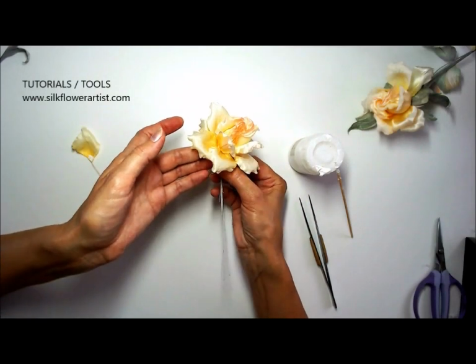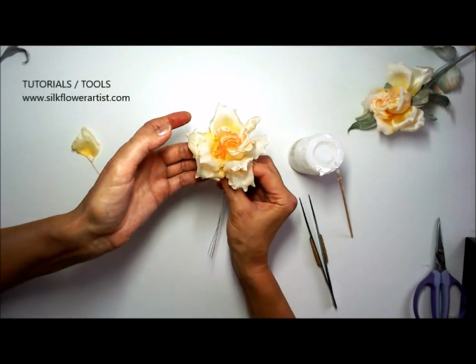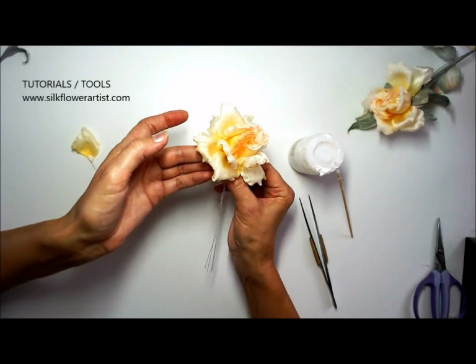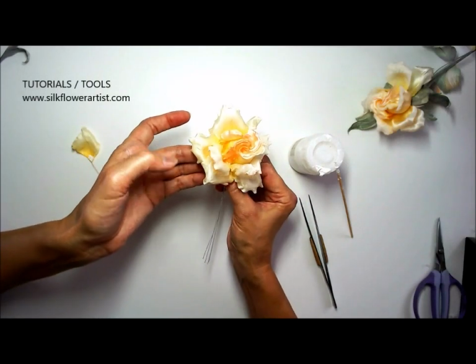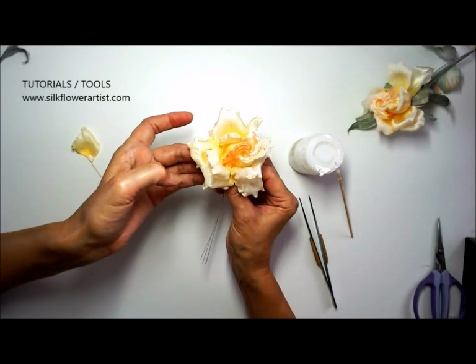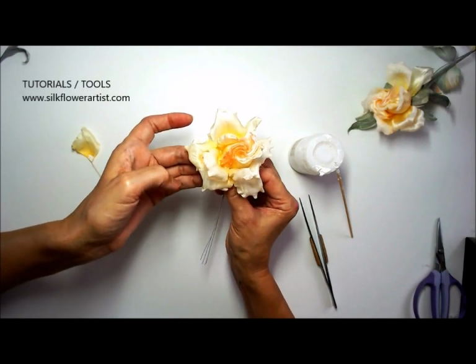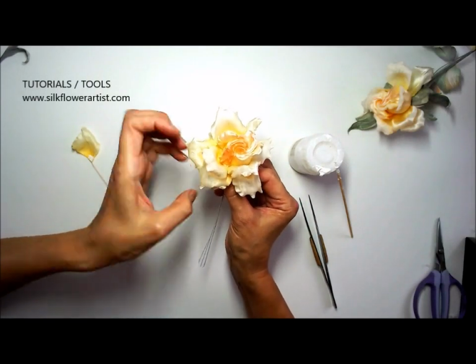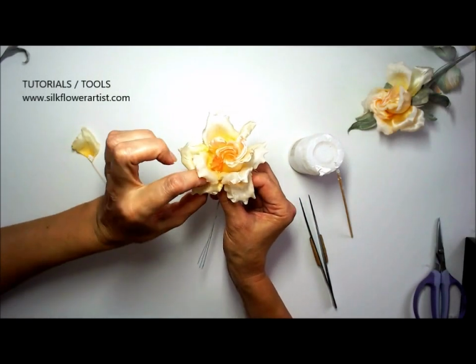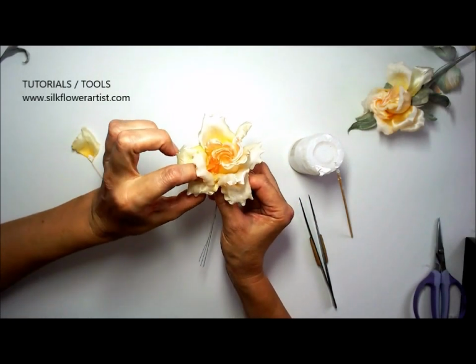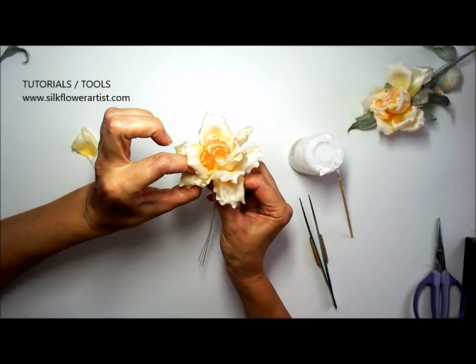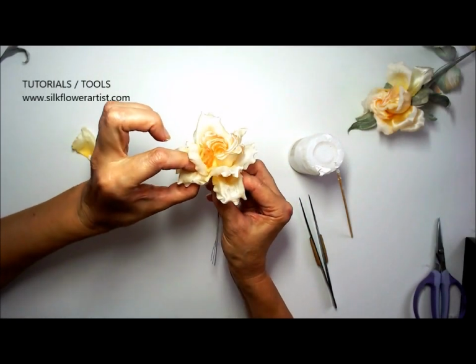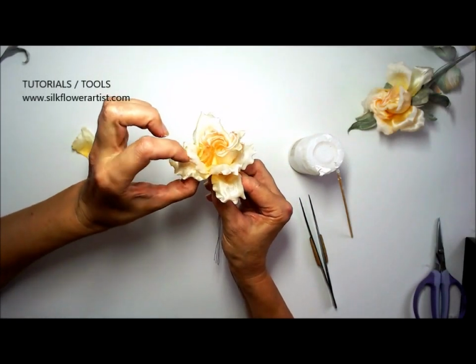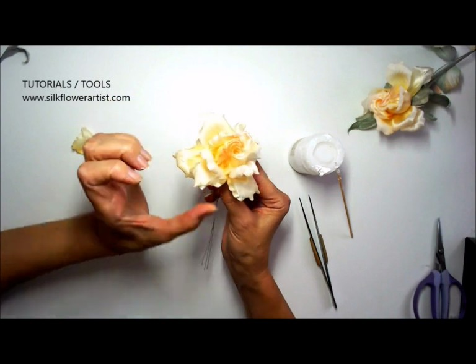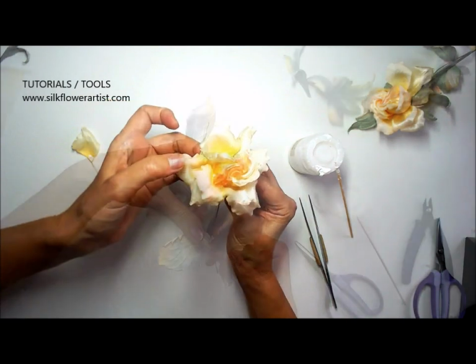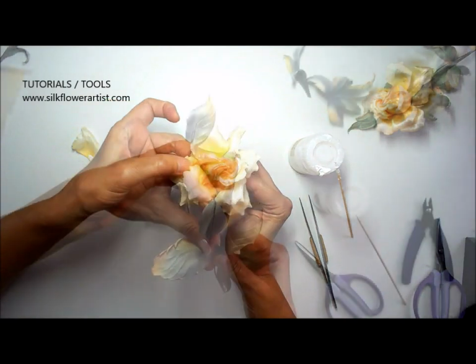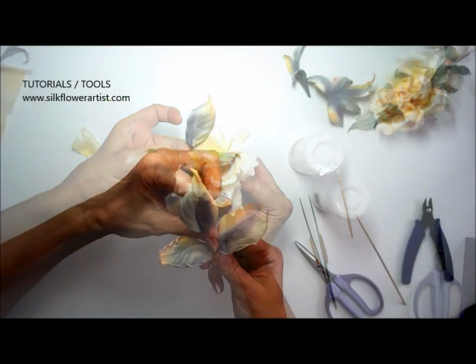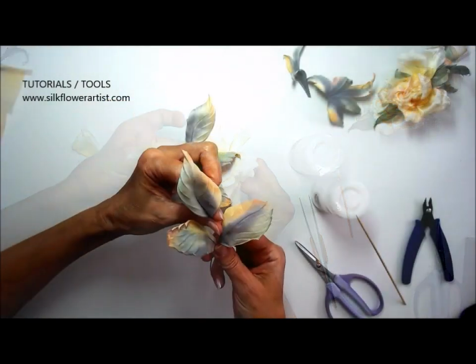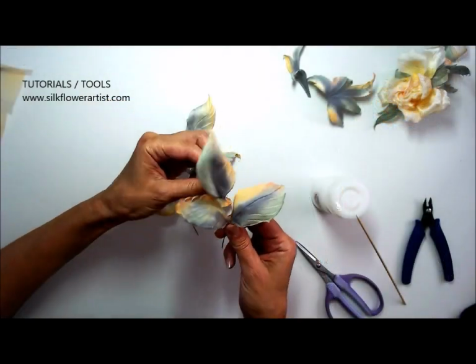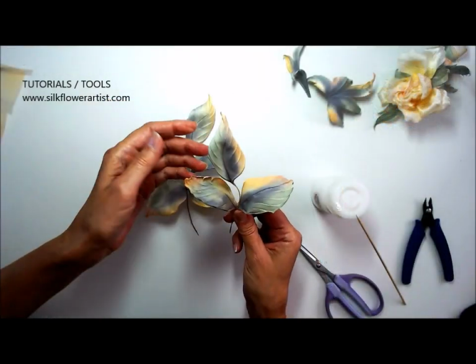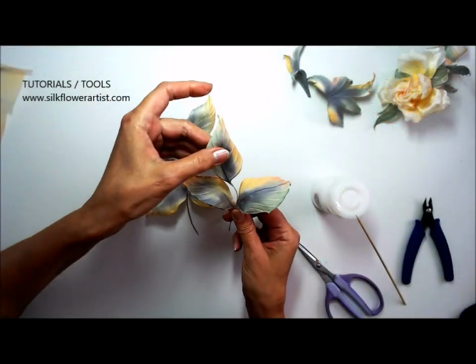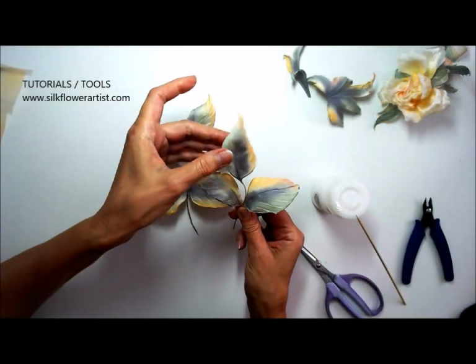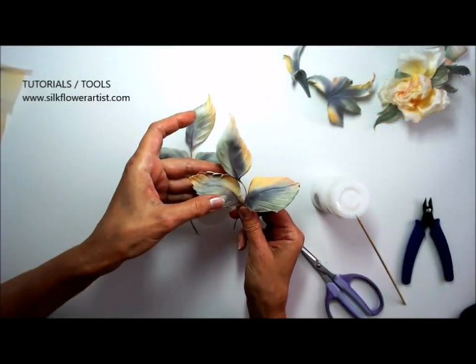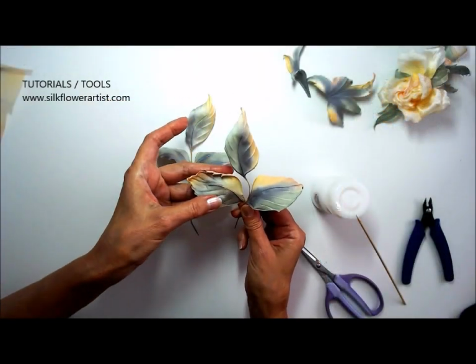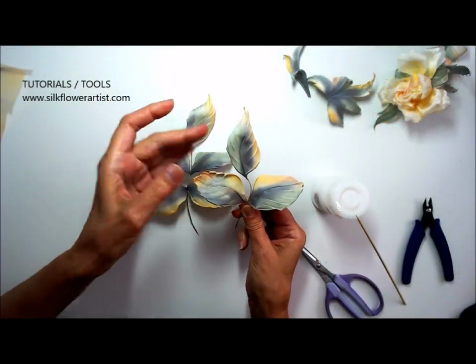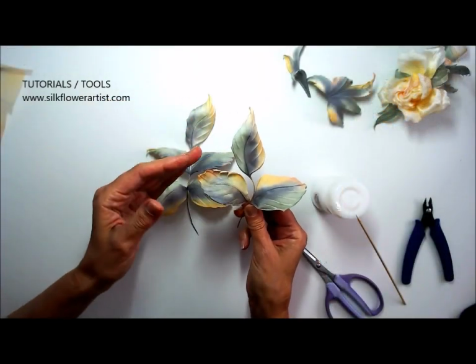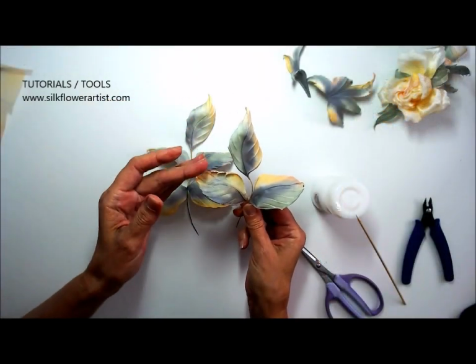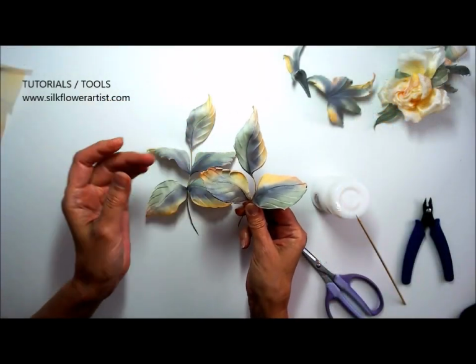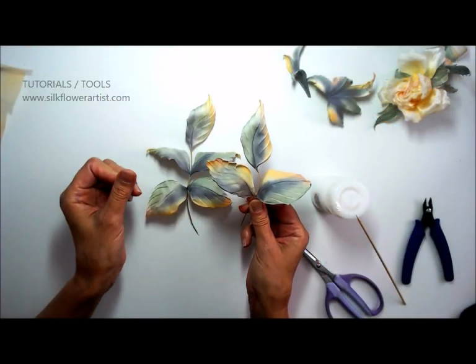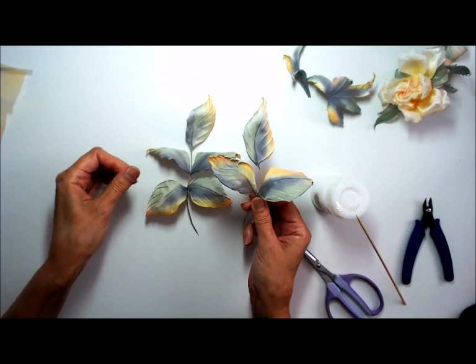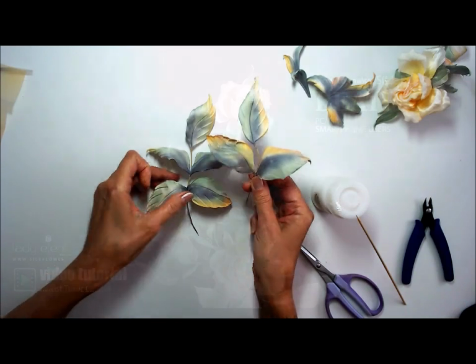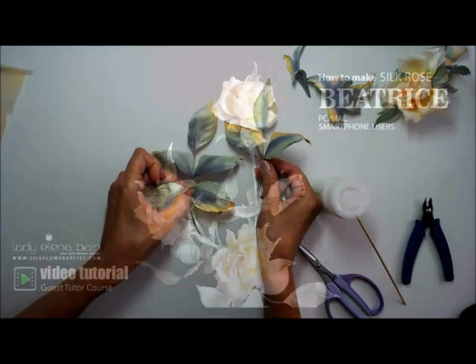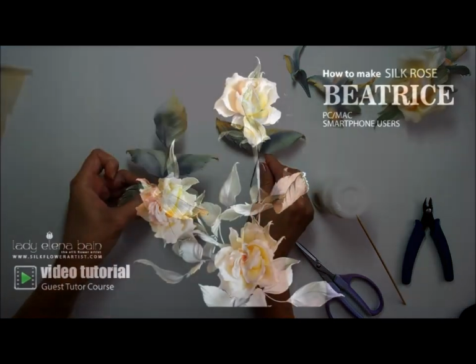I am delighted to announce the new video tutorial Silk Rose Beatrice is now available for the true lovers of the silk flower art.